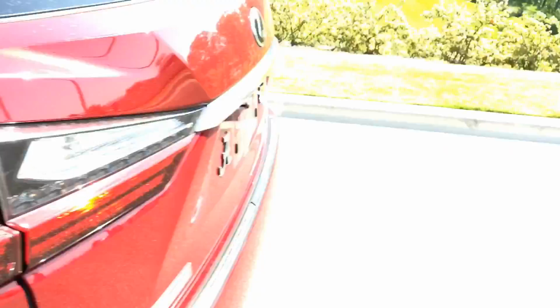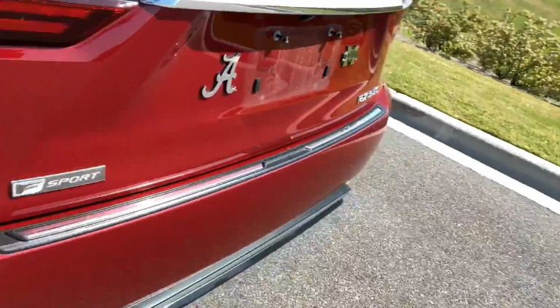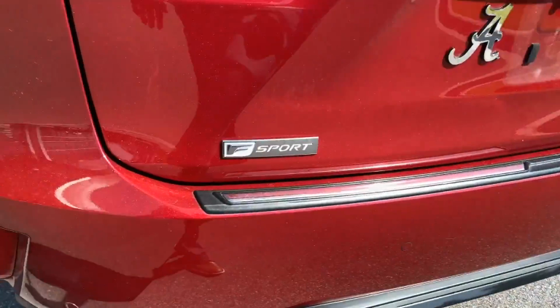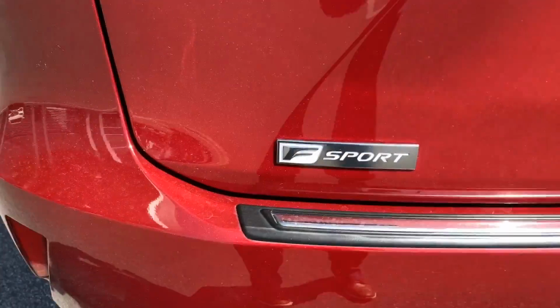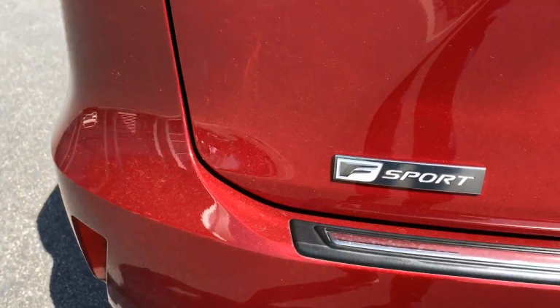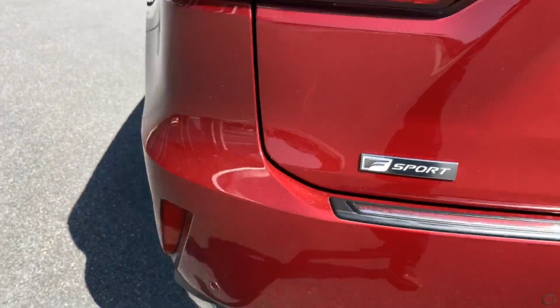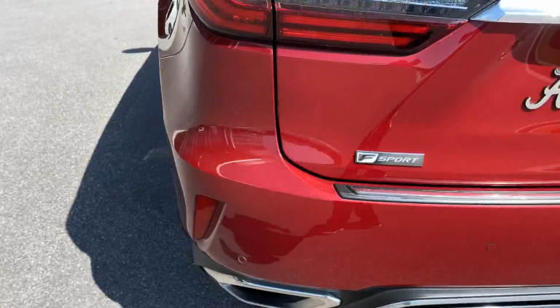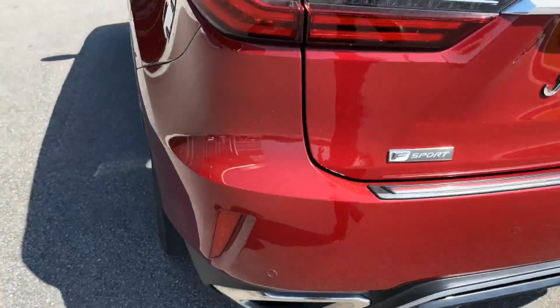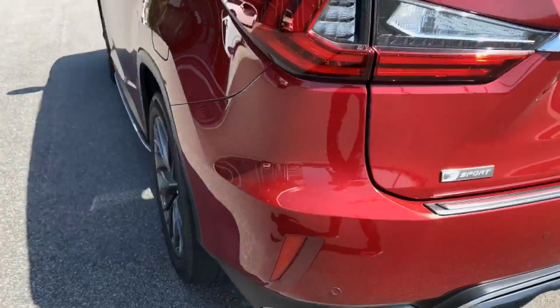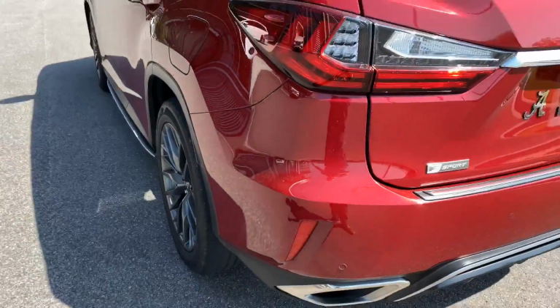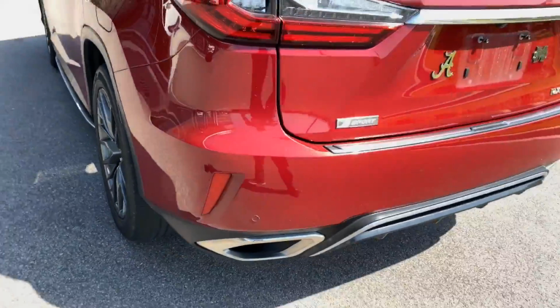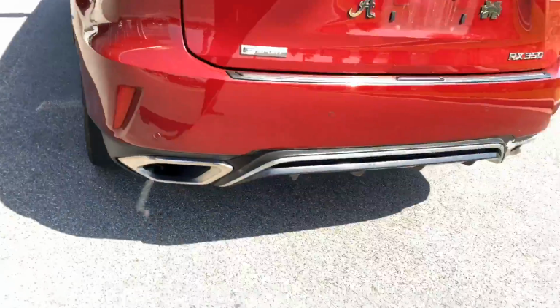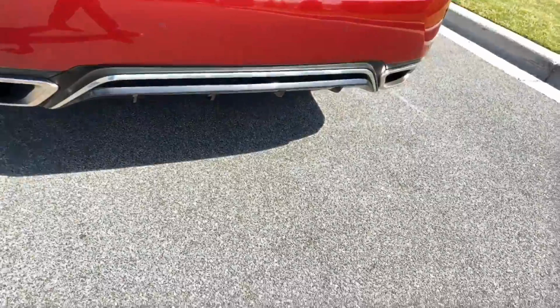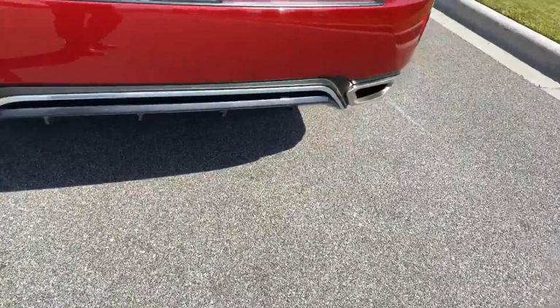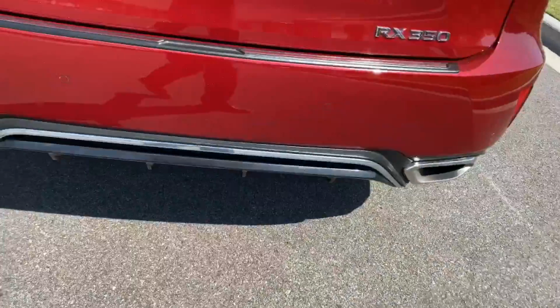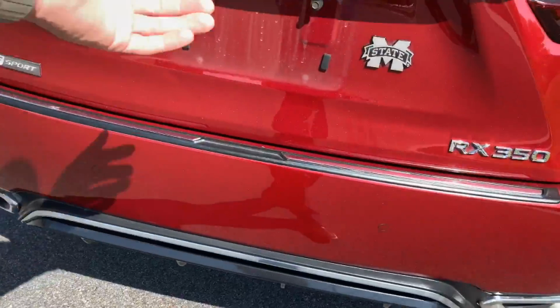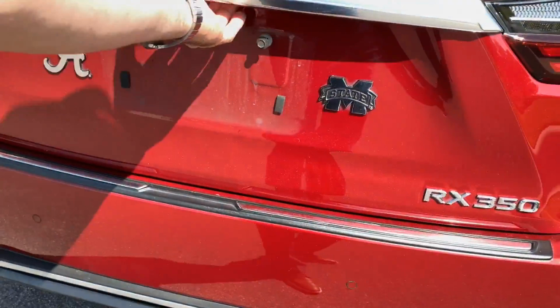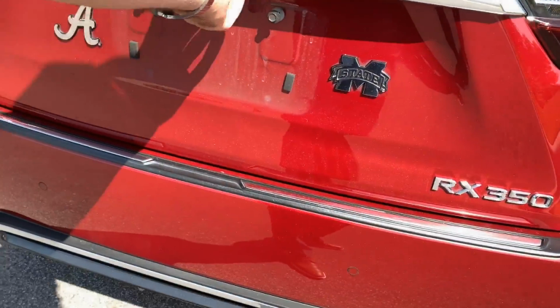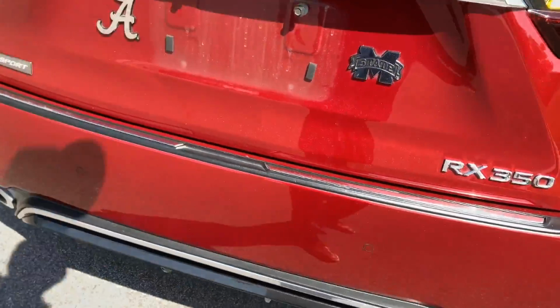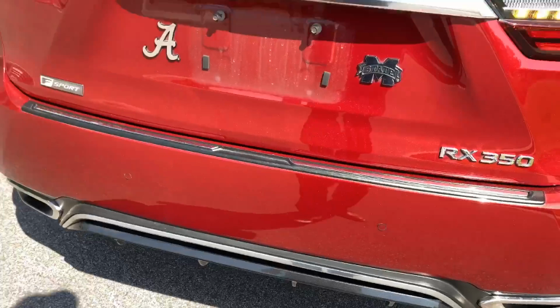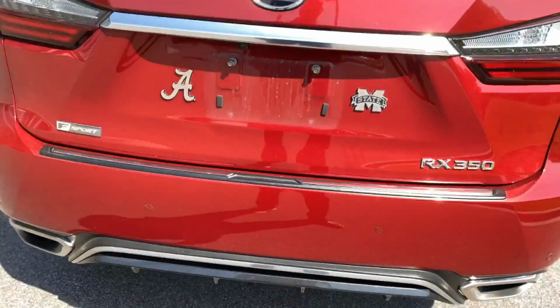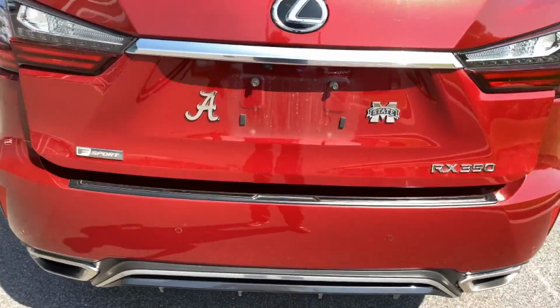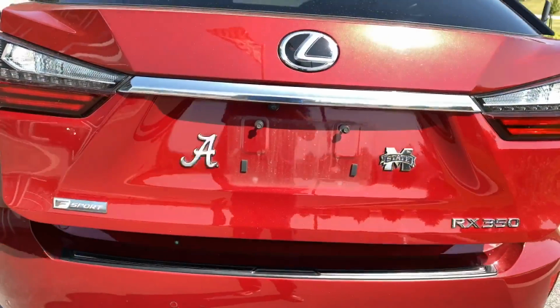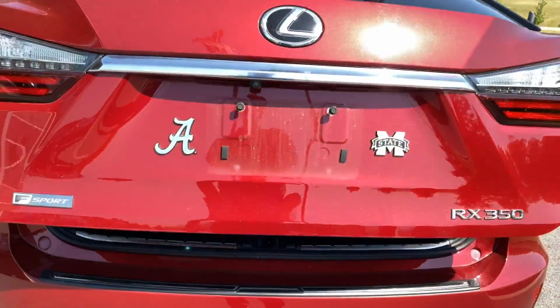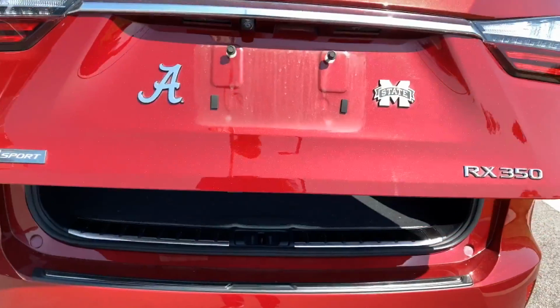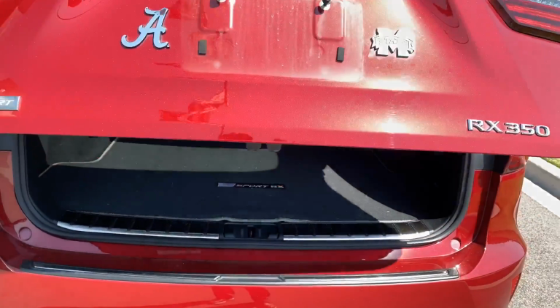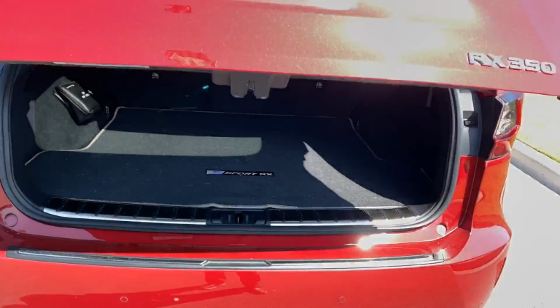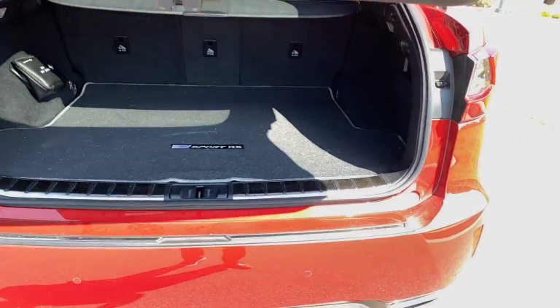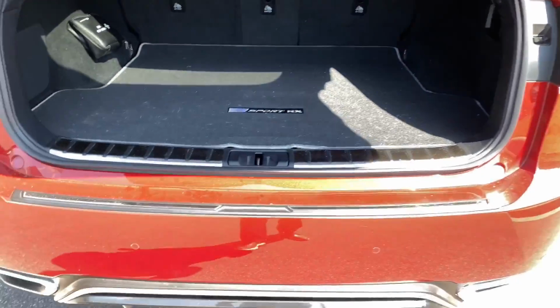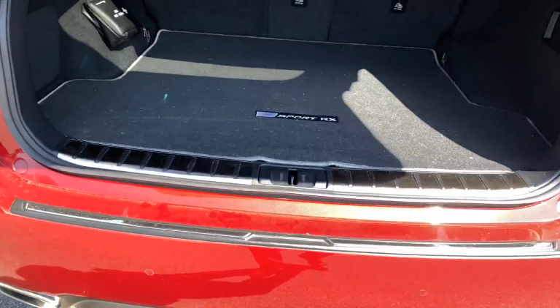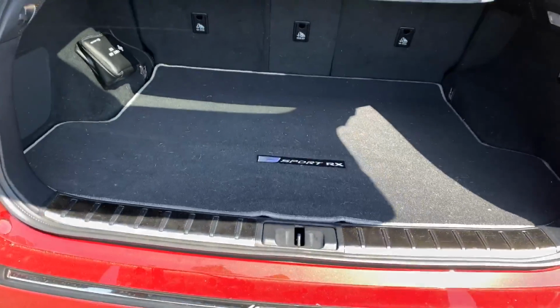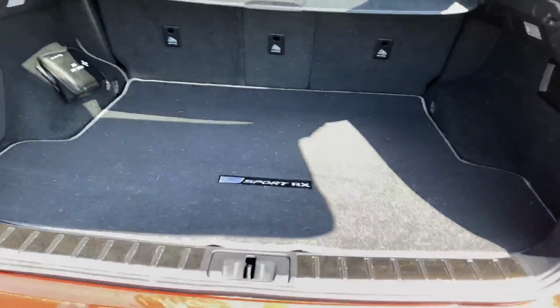It is an F-Sport. You've got your dual exhaust back here and plenty of power. It does have your Alabama and Mississippi State tags on there, but we can leave that if you want.